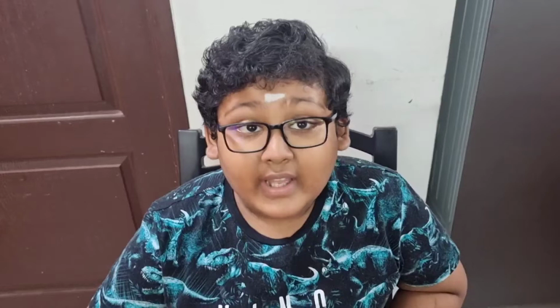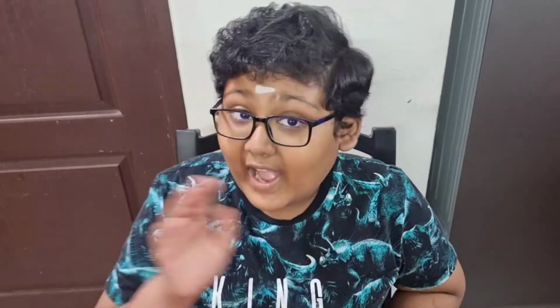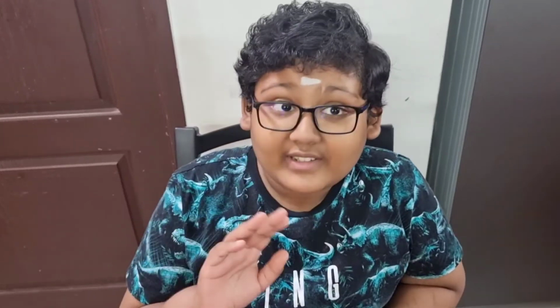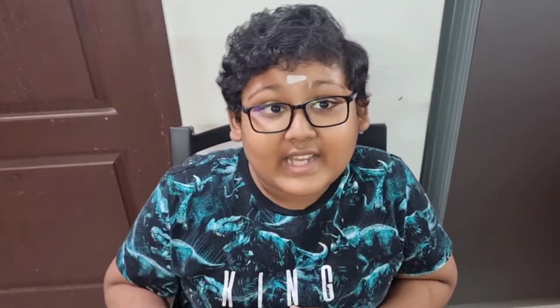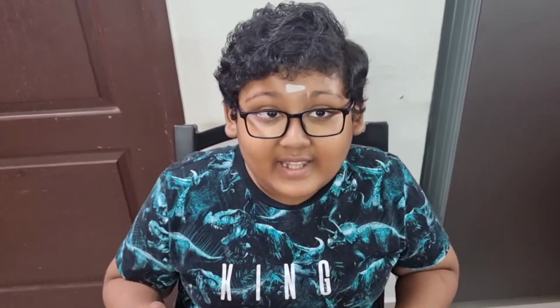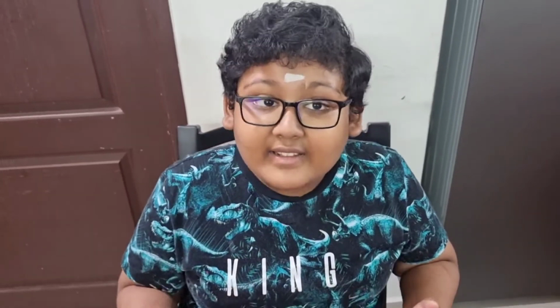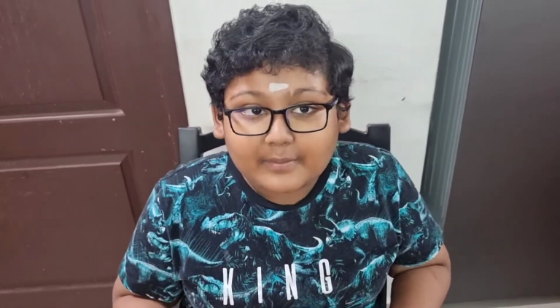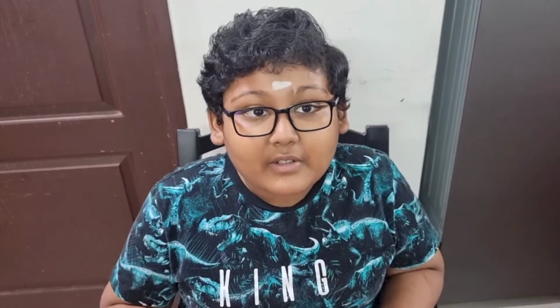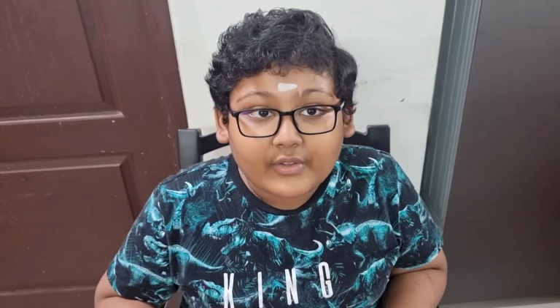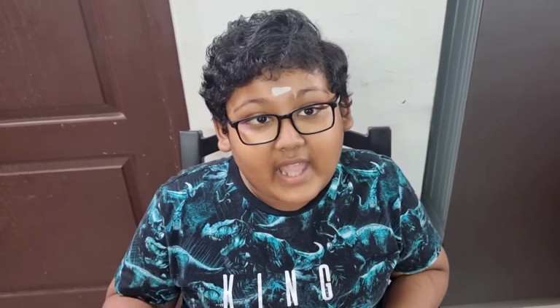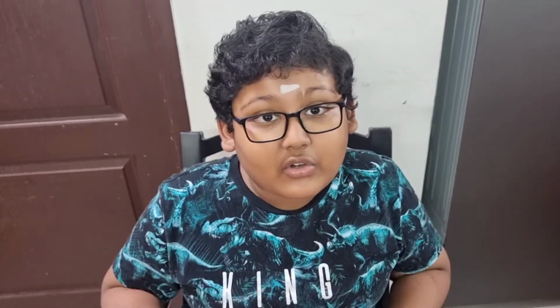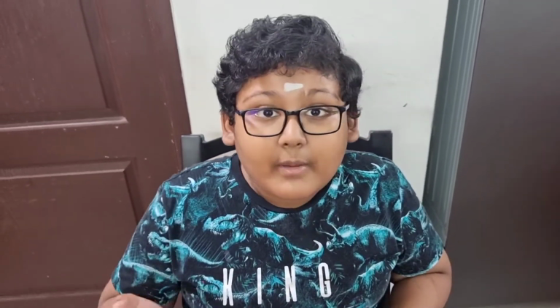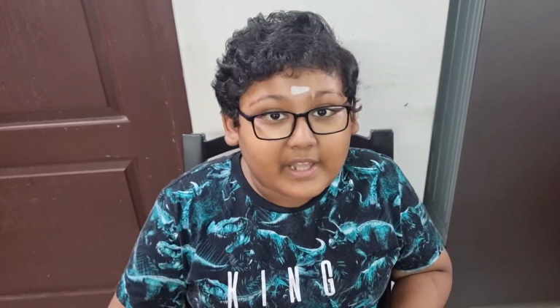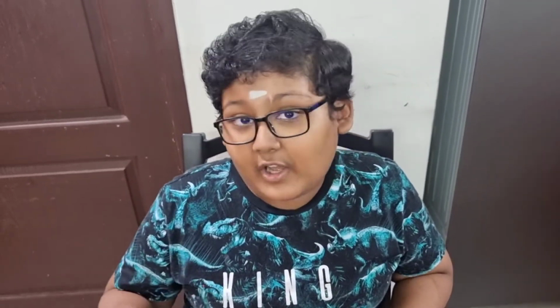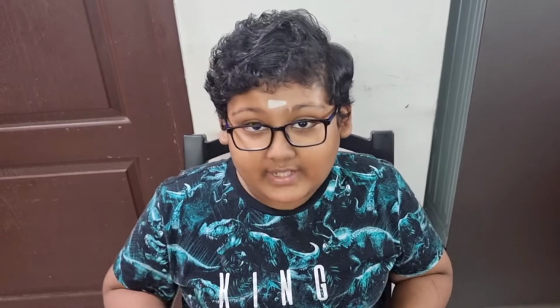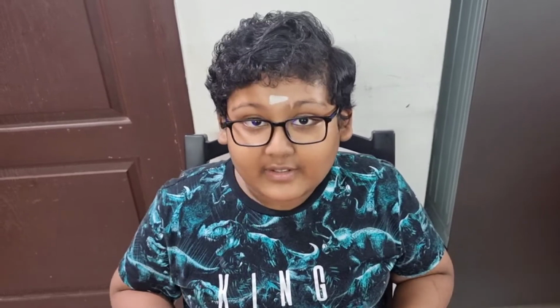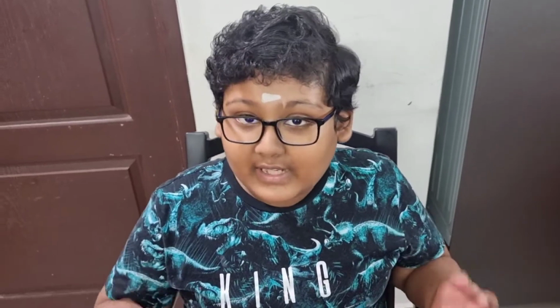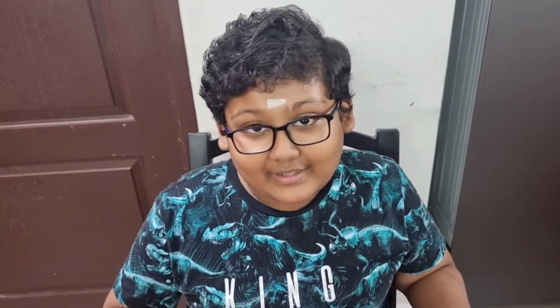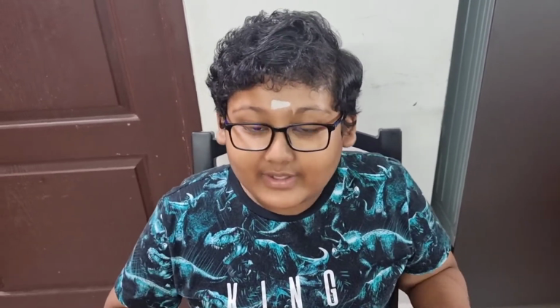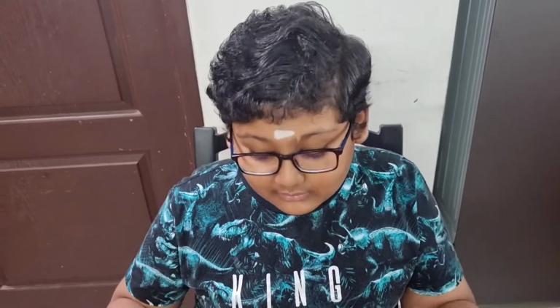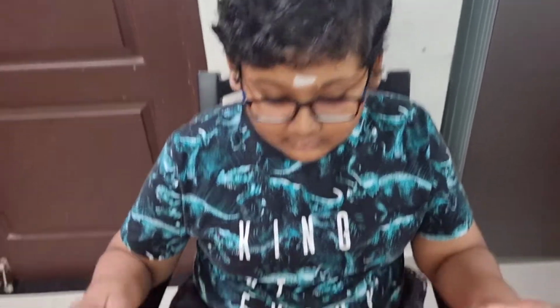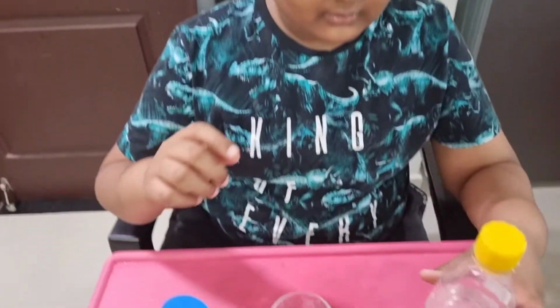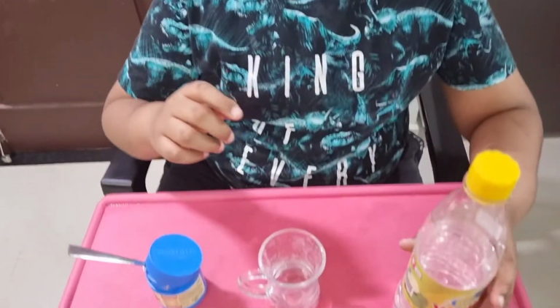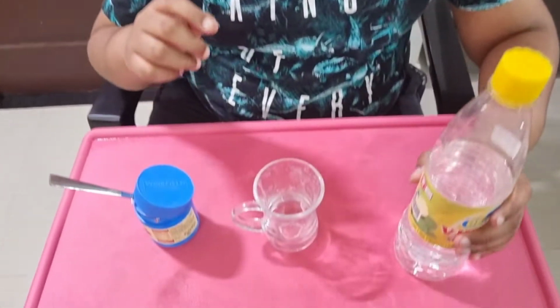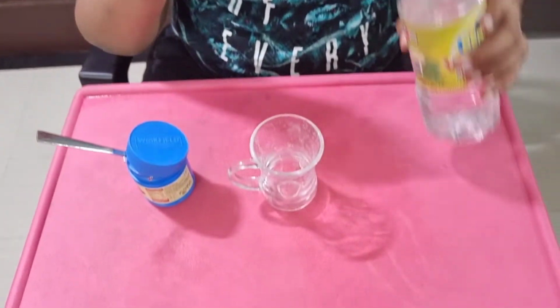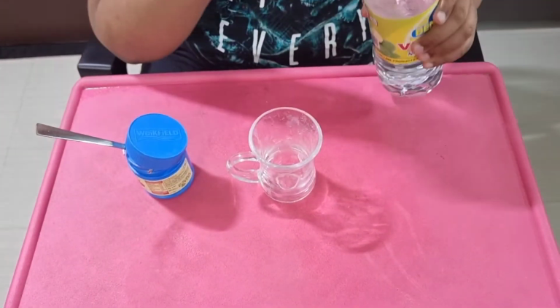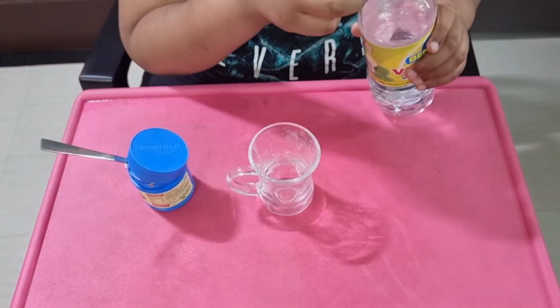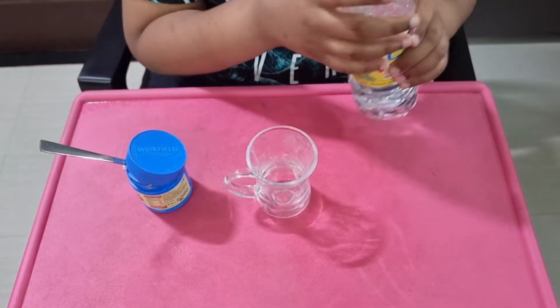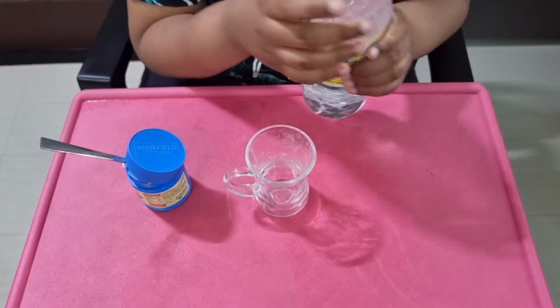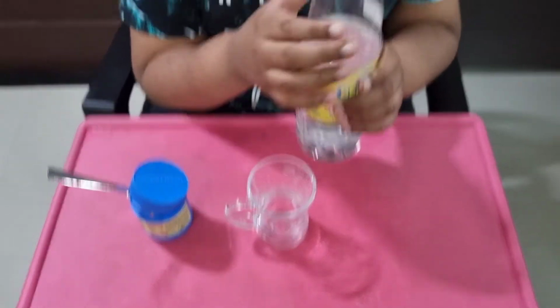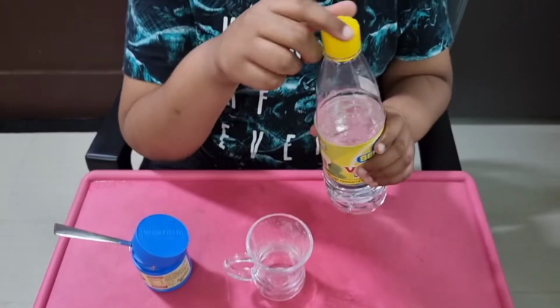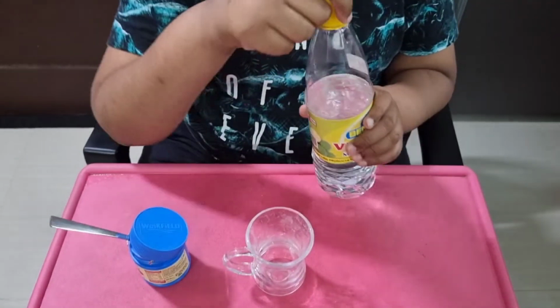Hi friends, let's see the experiment of reaction of baking soda and vinegar. Let's get into it. We need vinegar and baking soda for this experiment.